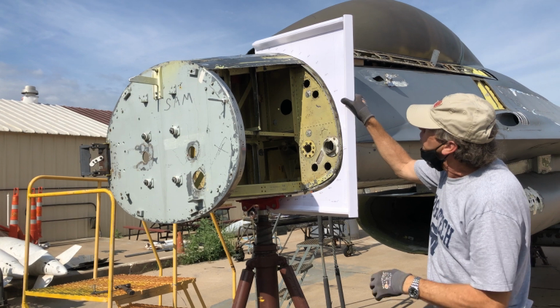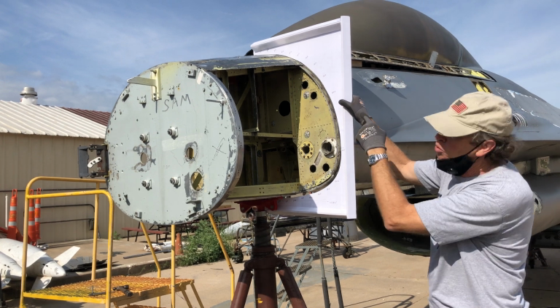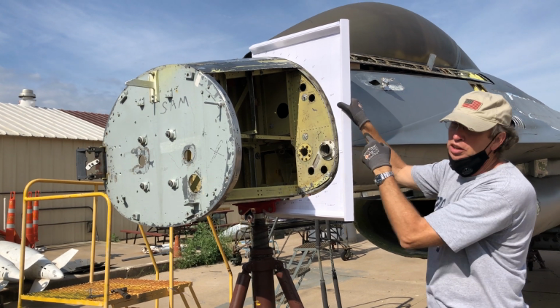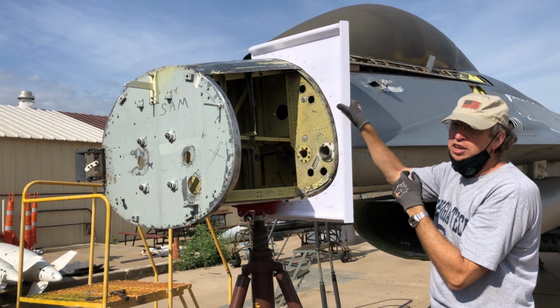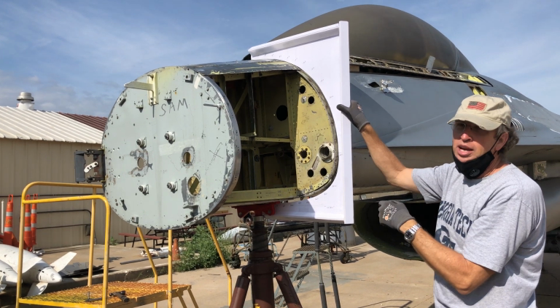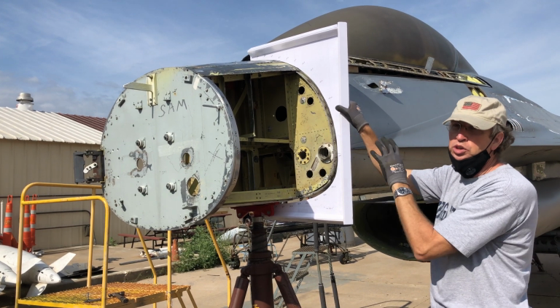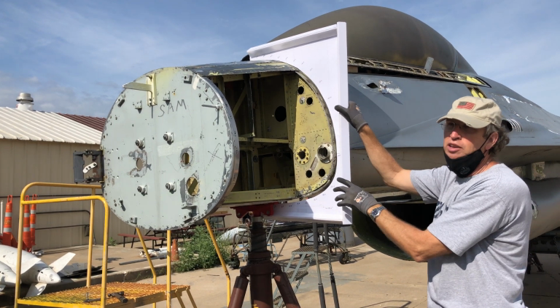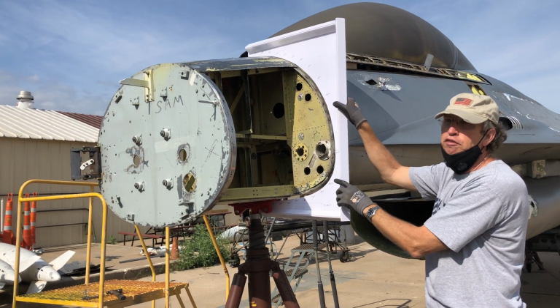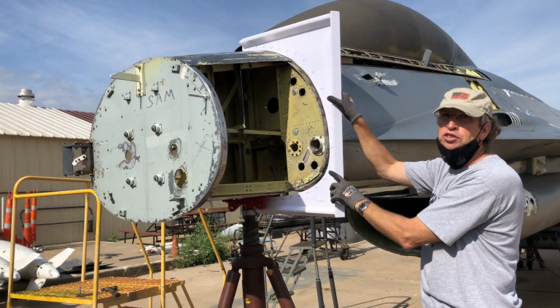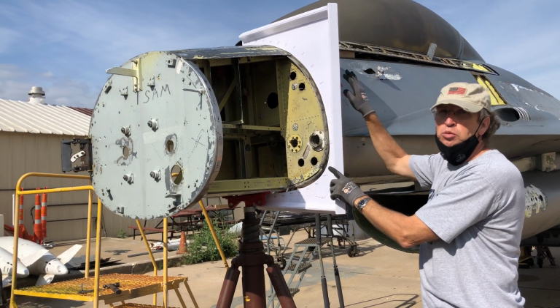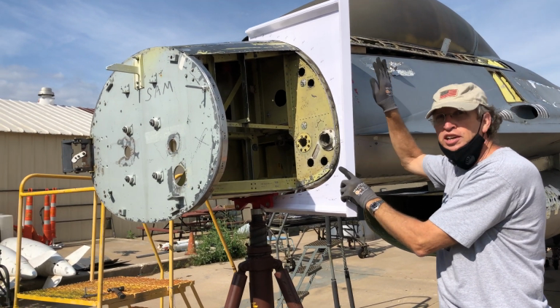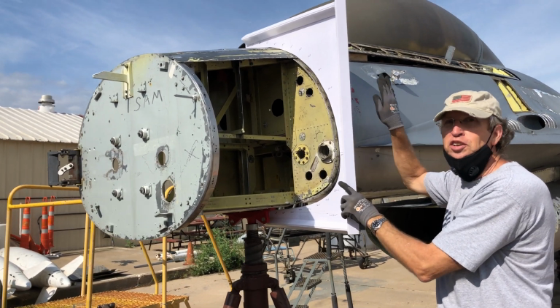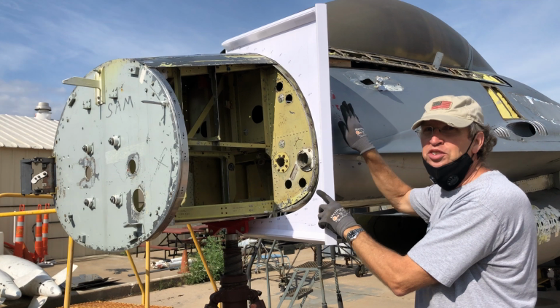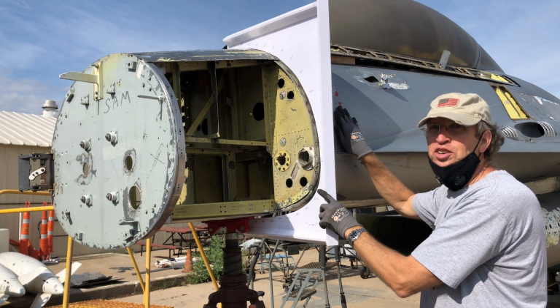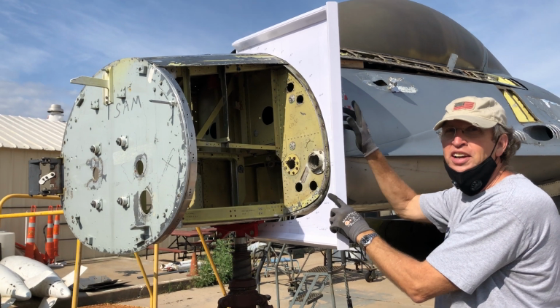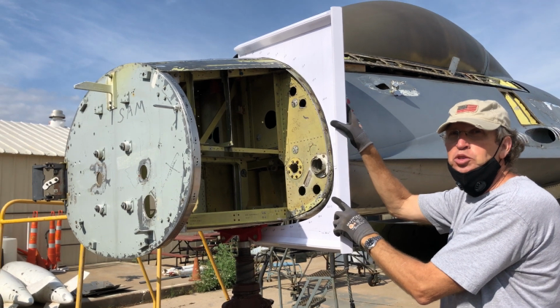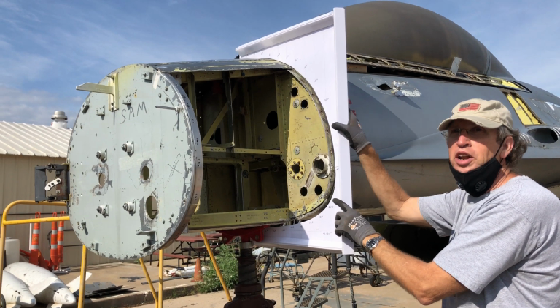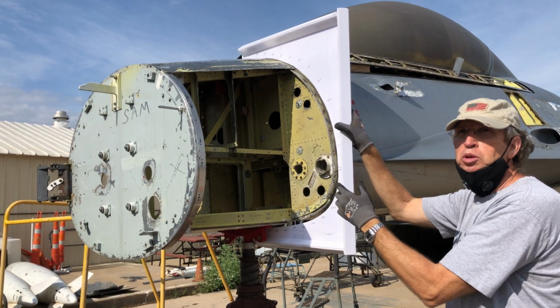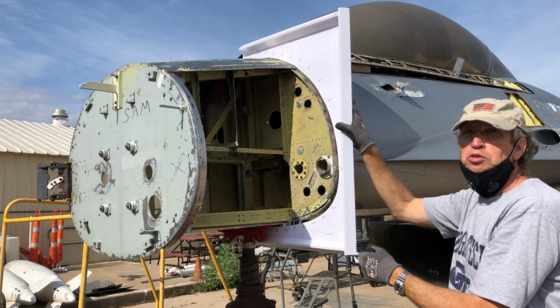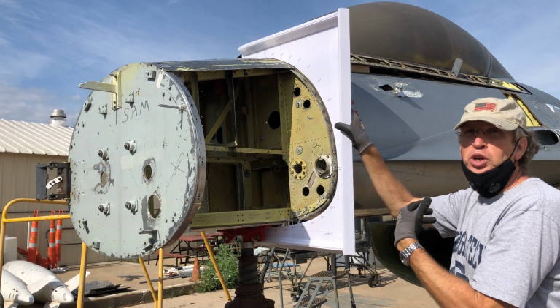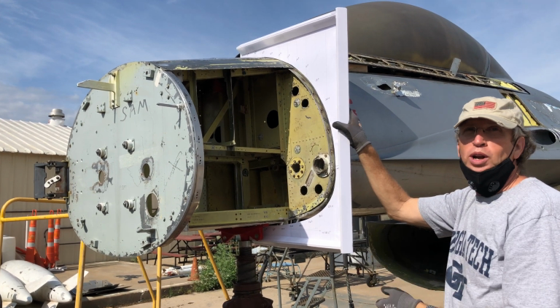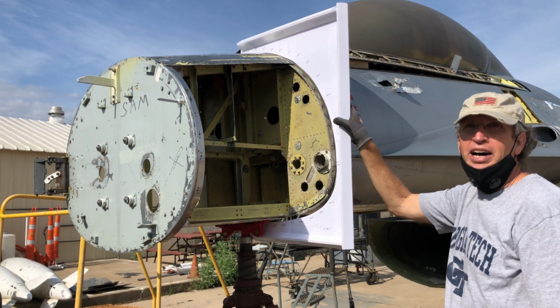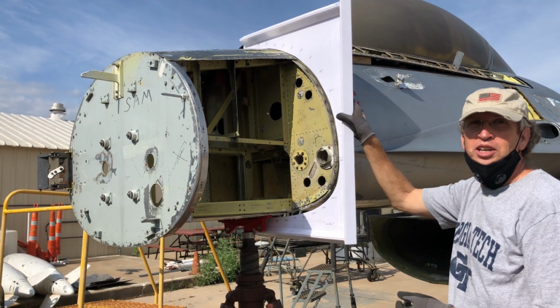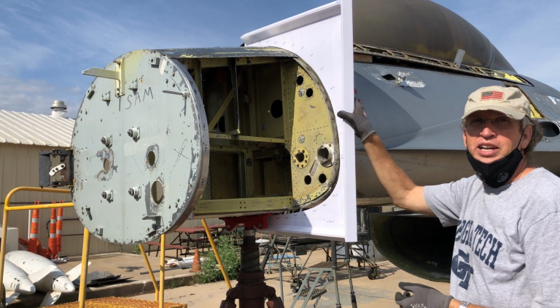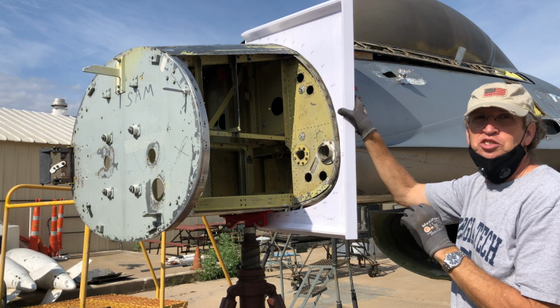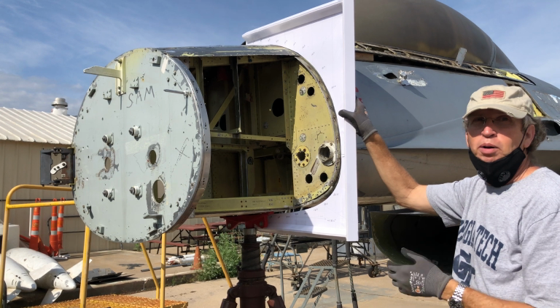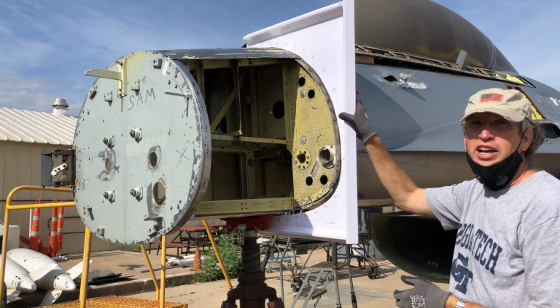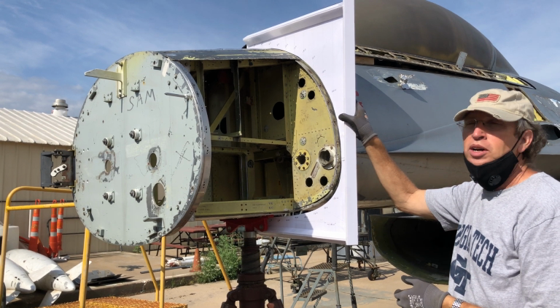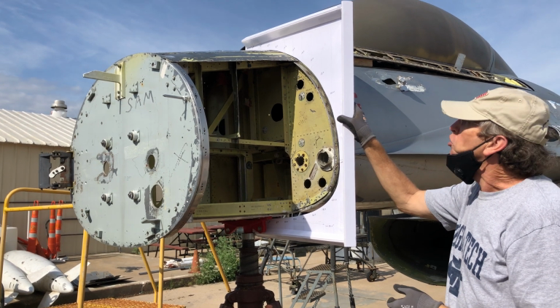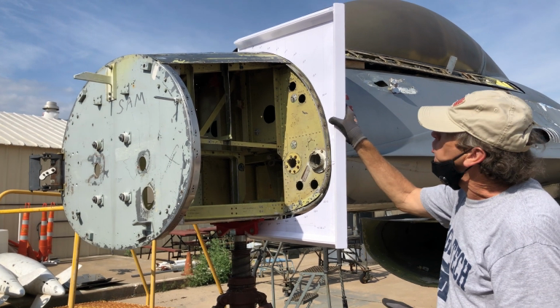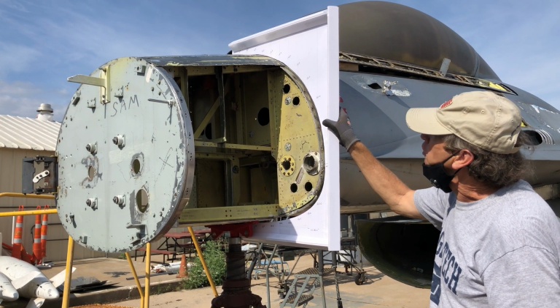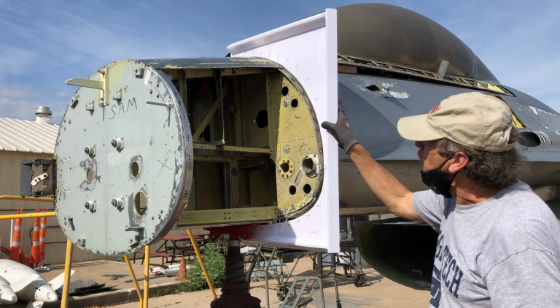What you're looking at here is a template. We're checking how it fits with the existing real structure so we don't end up with a big mismatch. We don't want to put a lot of bondo on the airplane. The idea is to make the parts line up, so I'm just doing a check fit here.